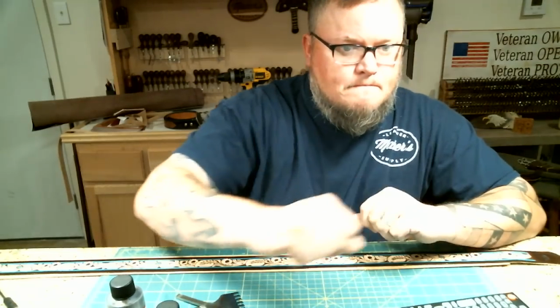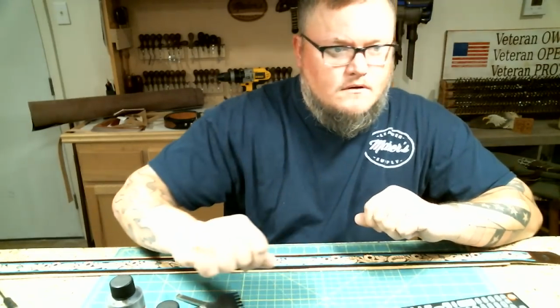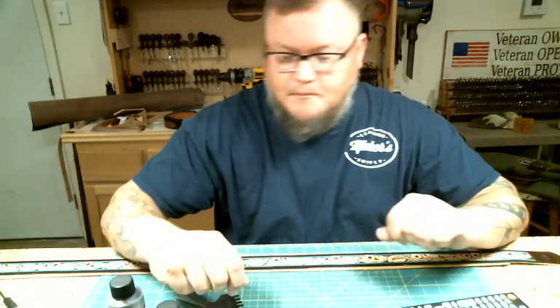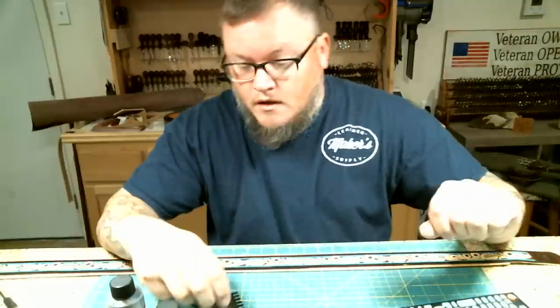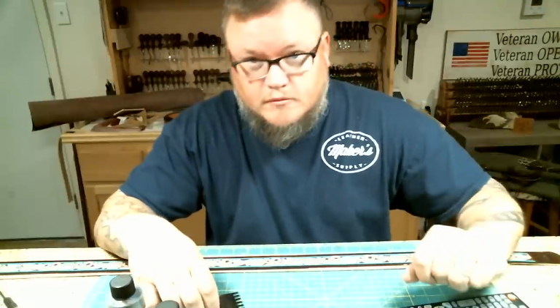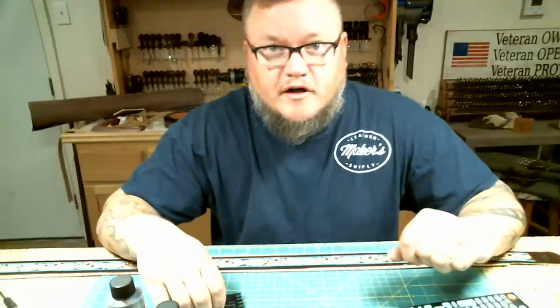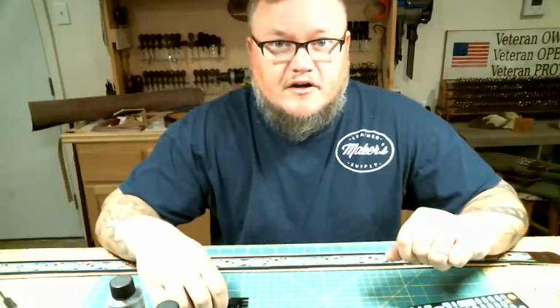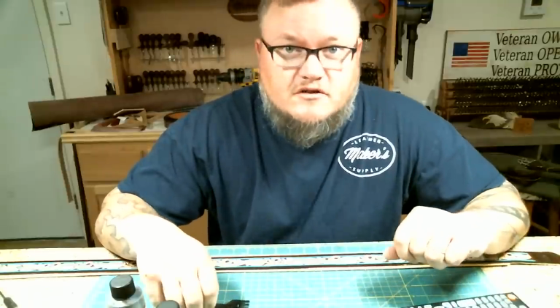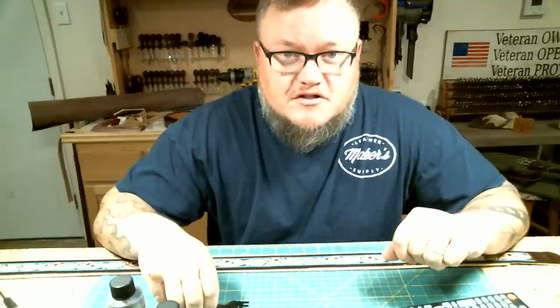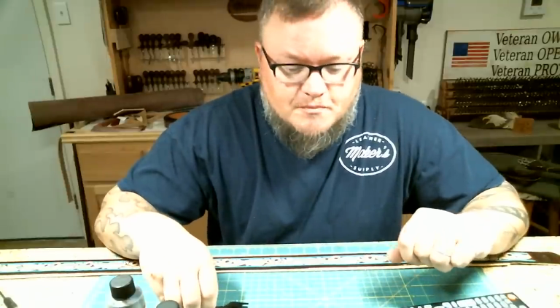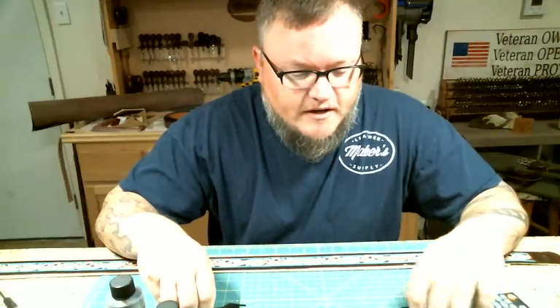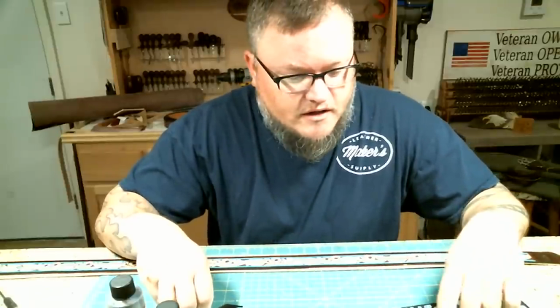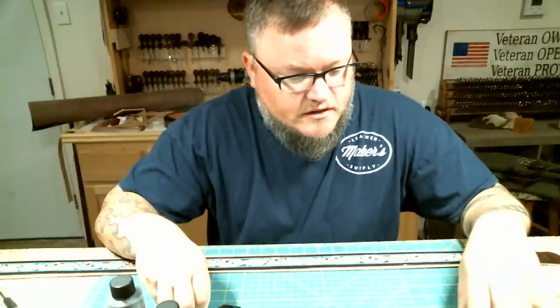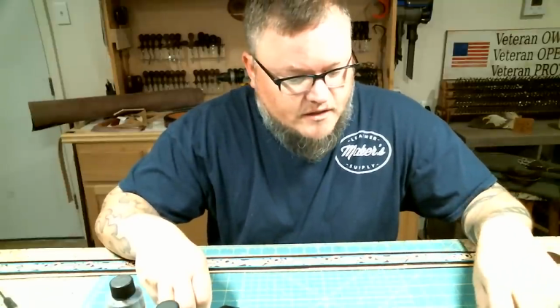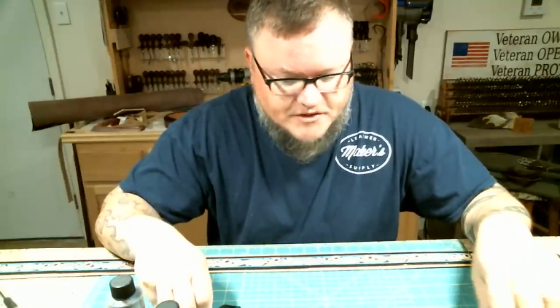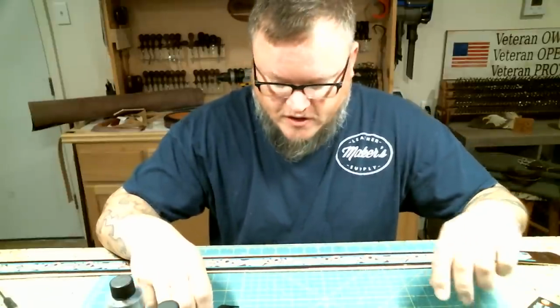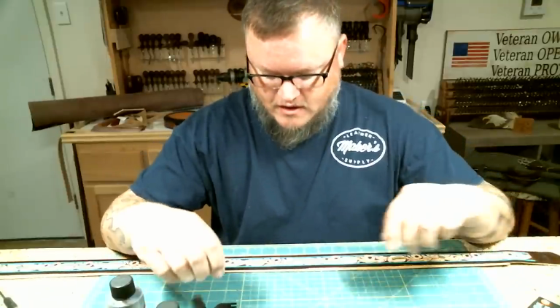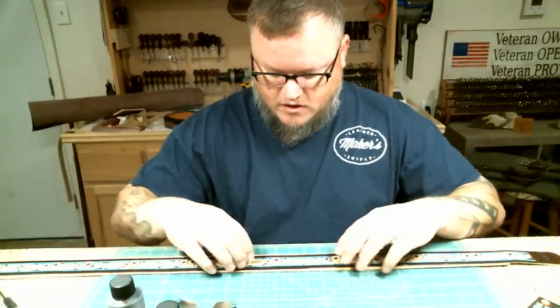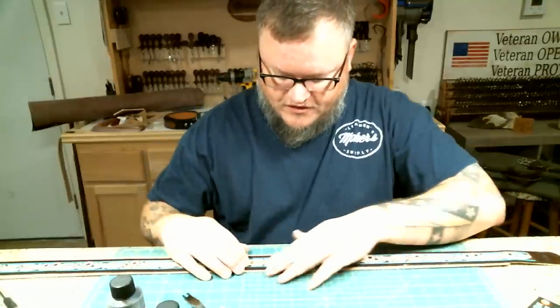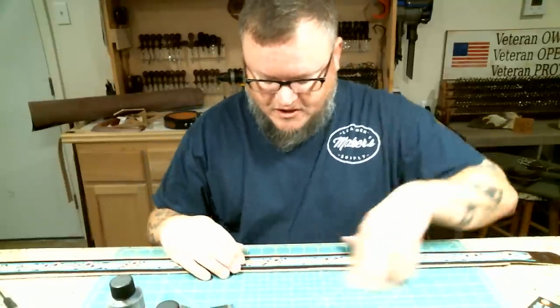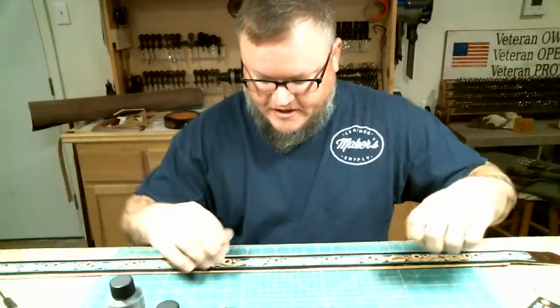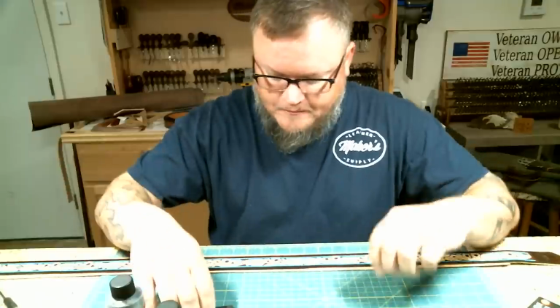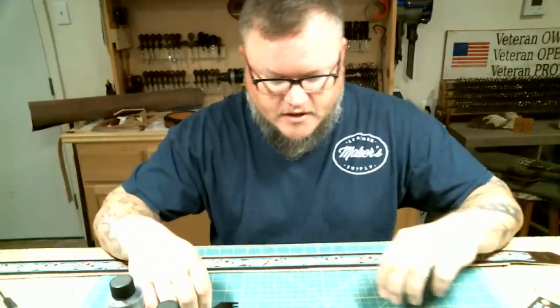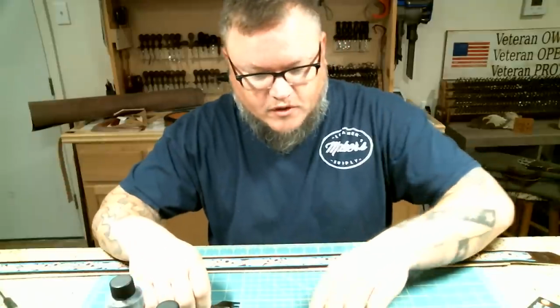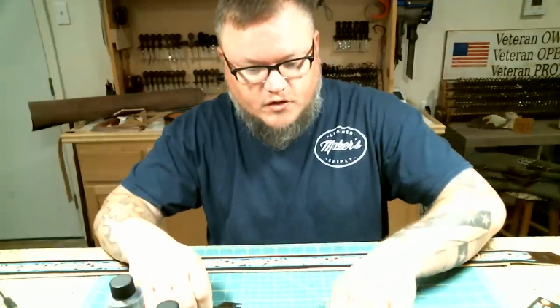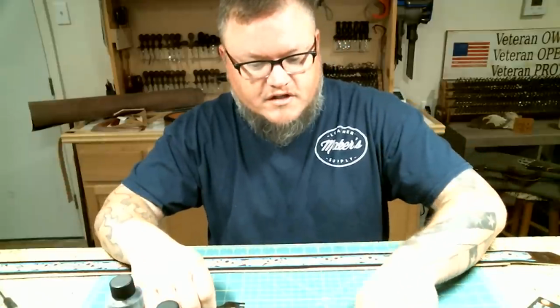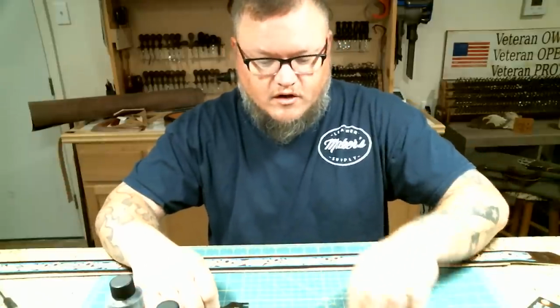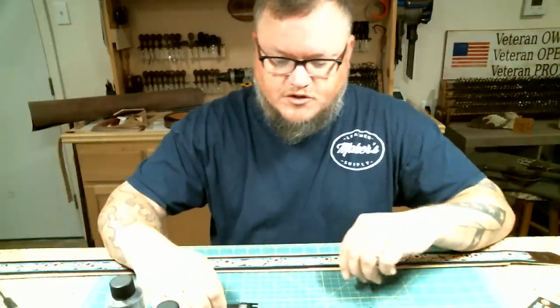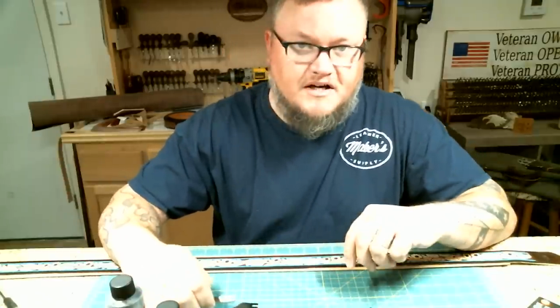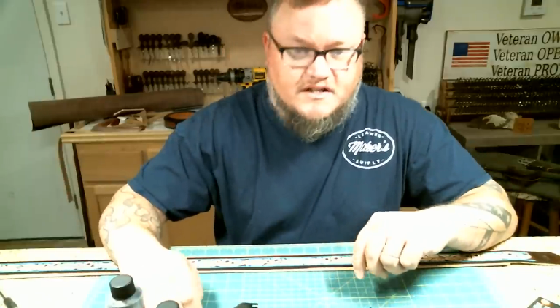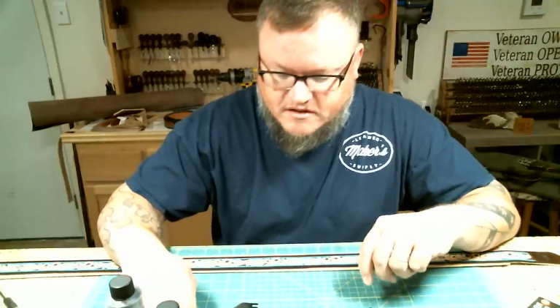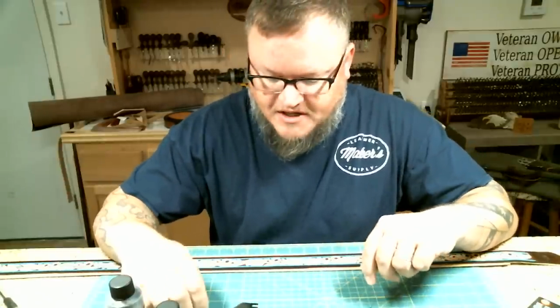Good morning, I'm Aaron Heiser of Makers Leather Supply and this morning we're gonna work on this belt right here. What we're gonna do is we are going to buck stitch this belt.